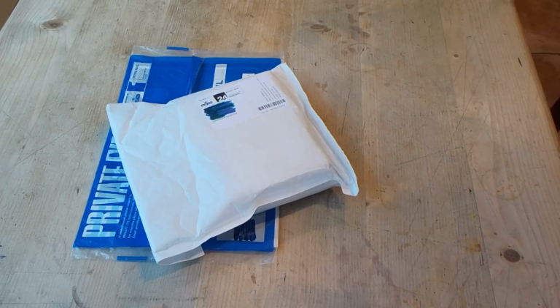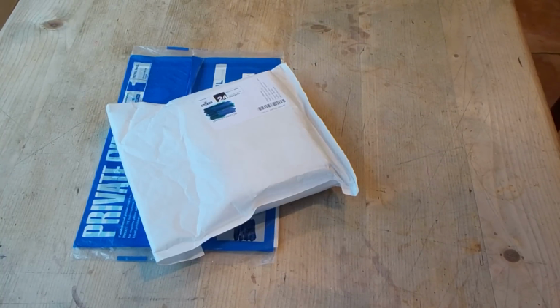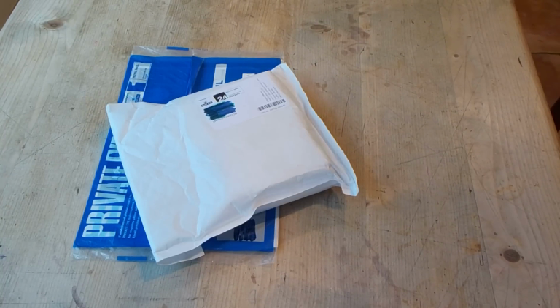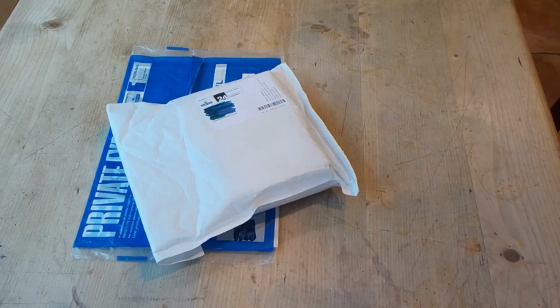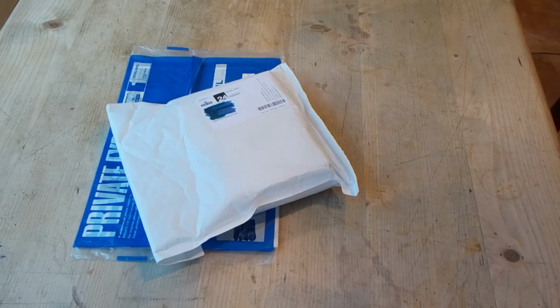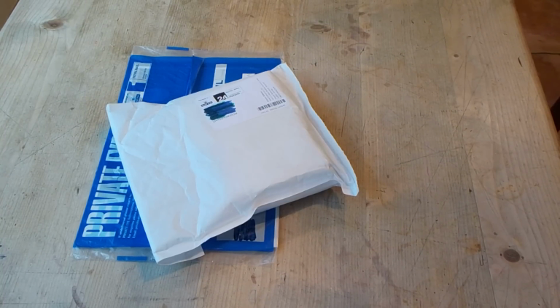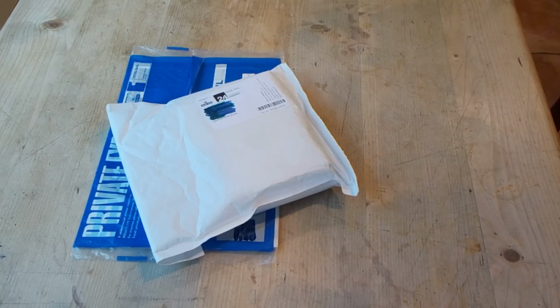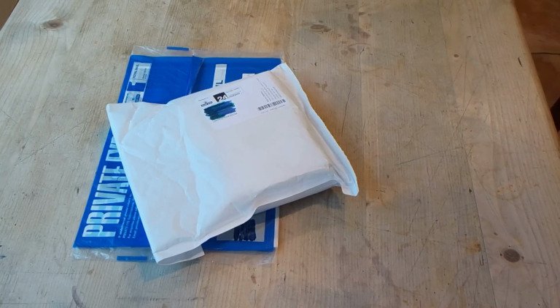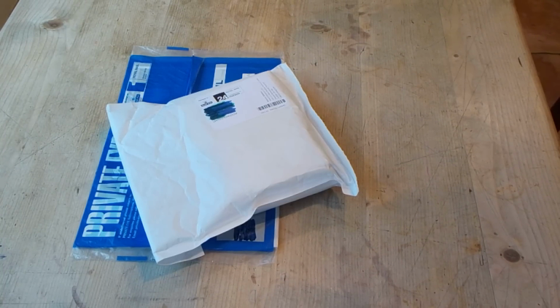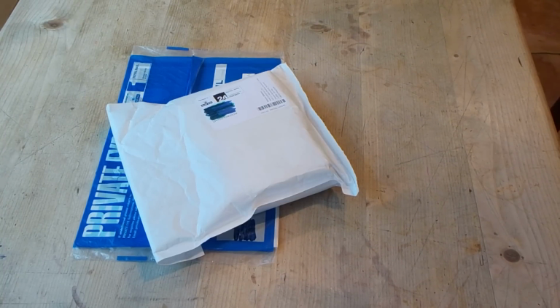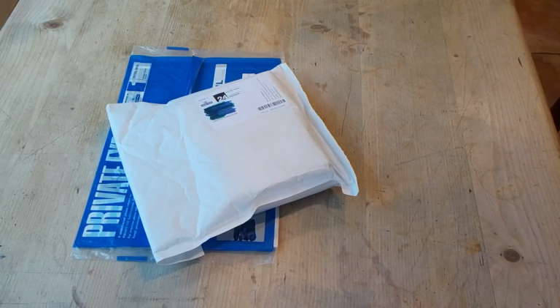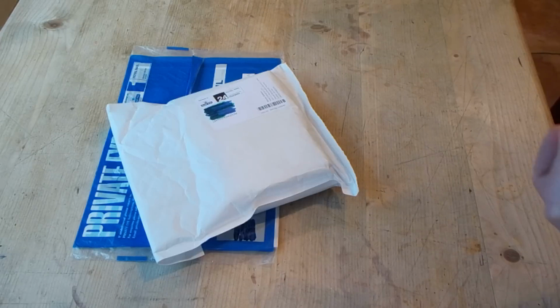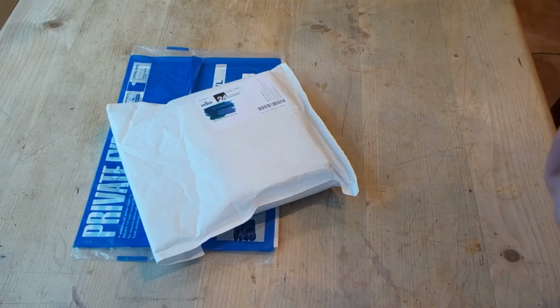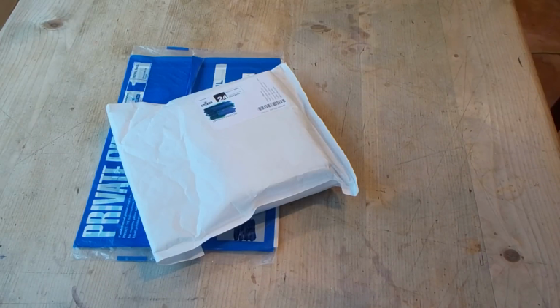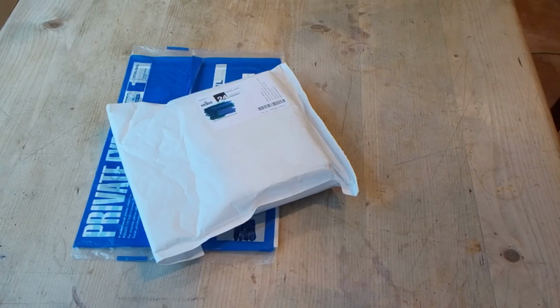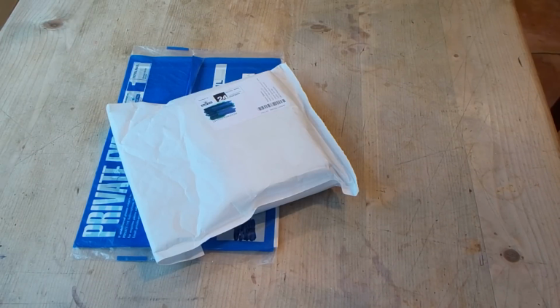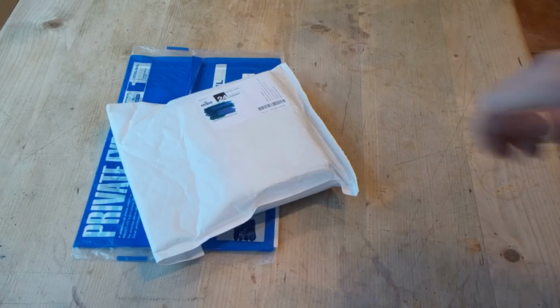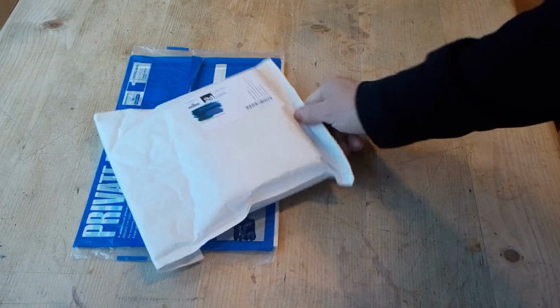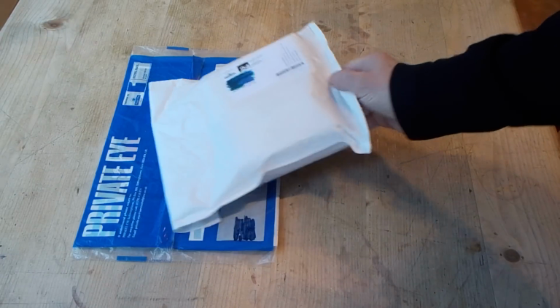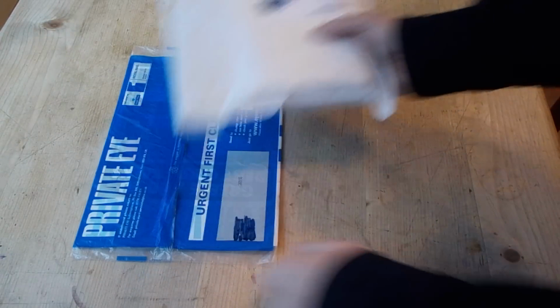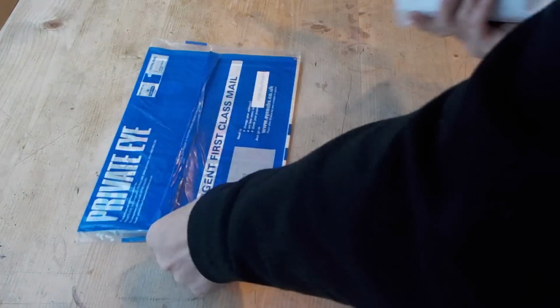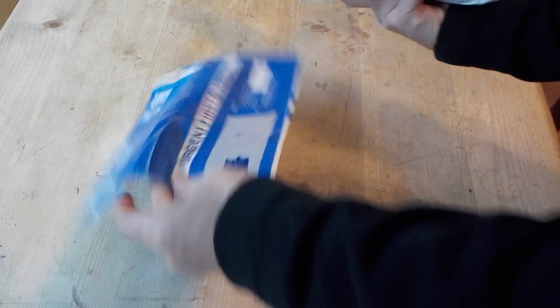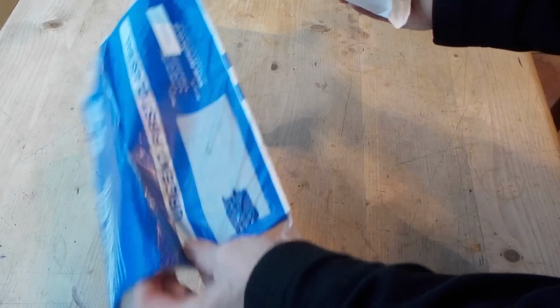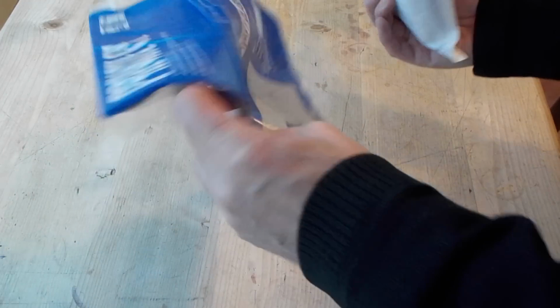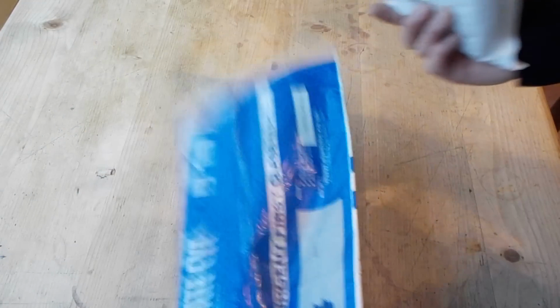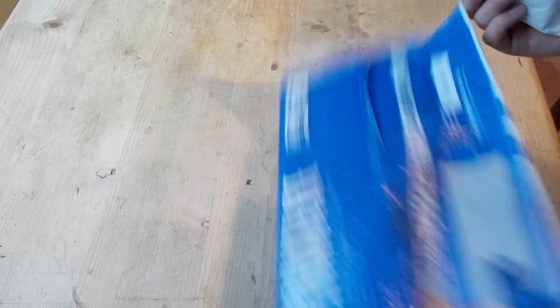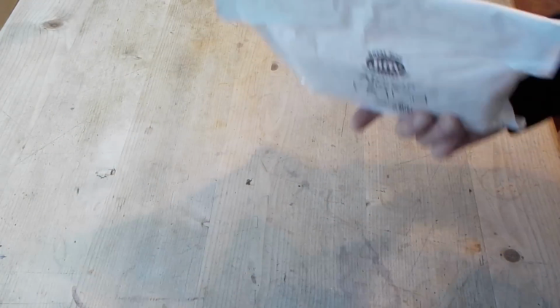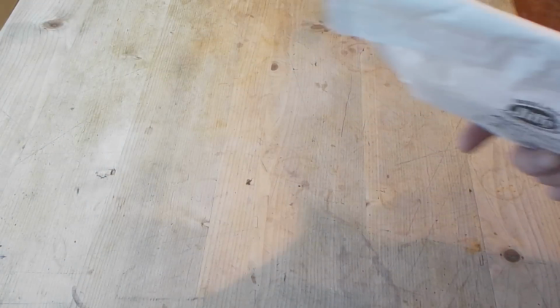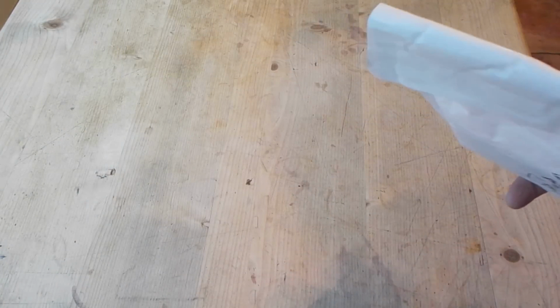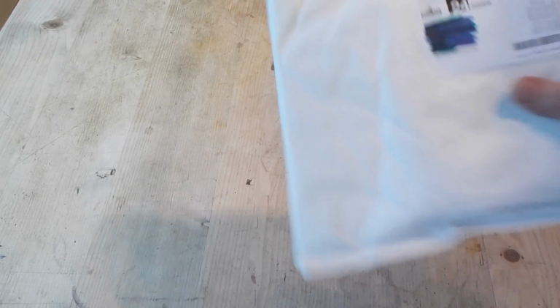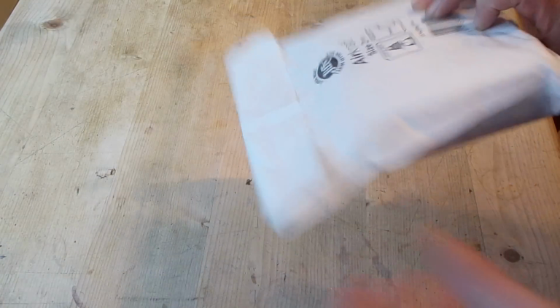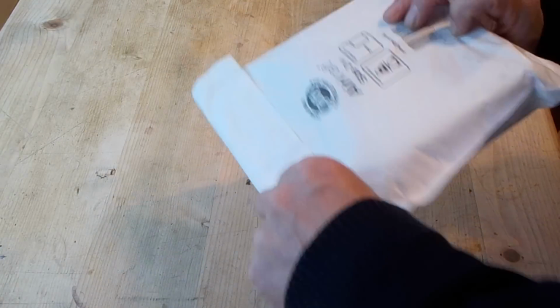Hi, Bill Church here. Welcome back to my channel. Please subscribe if you like this video. Today in the post I received a private eye and a package.